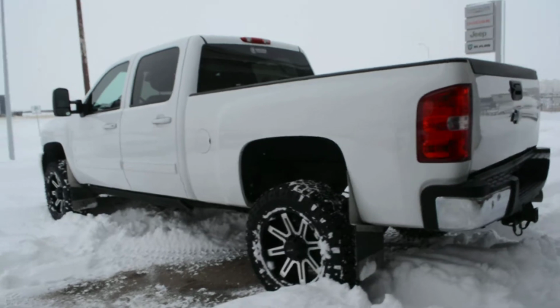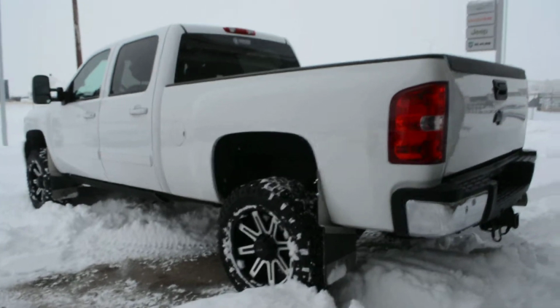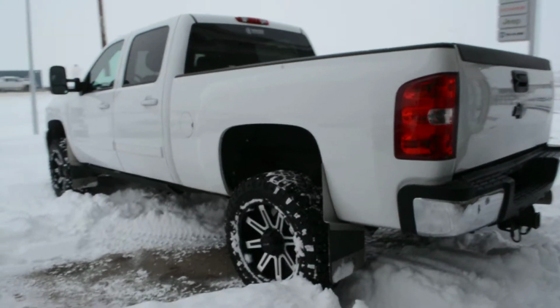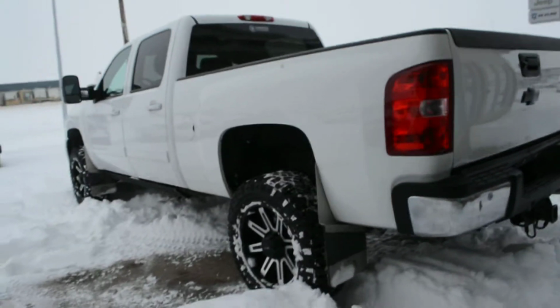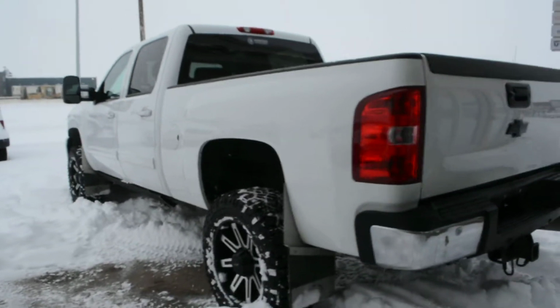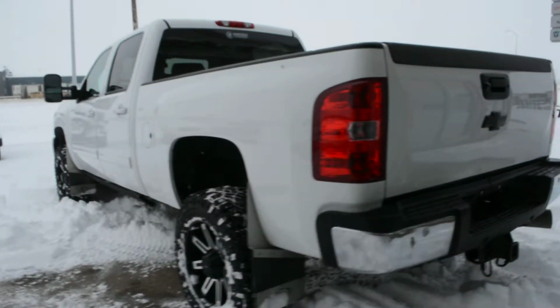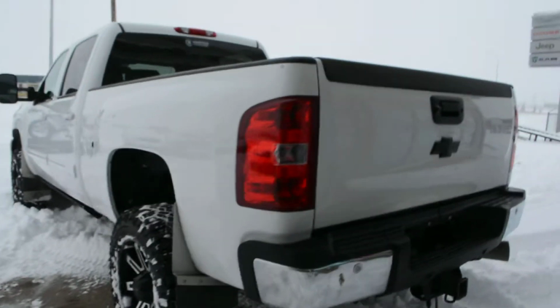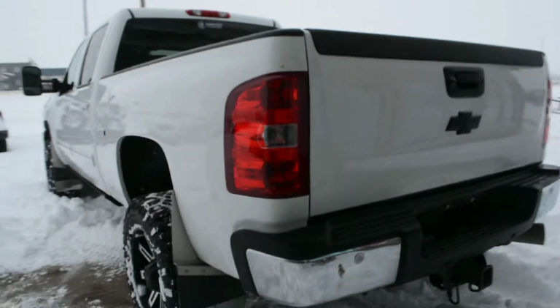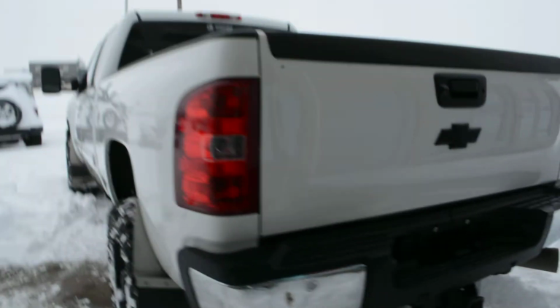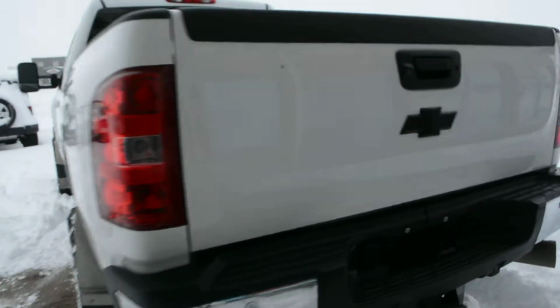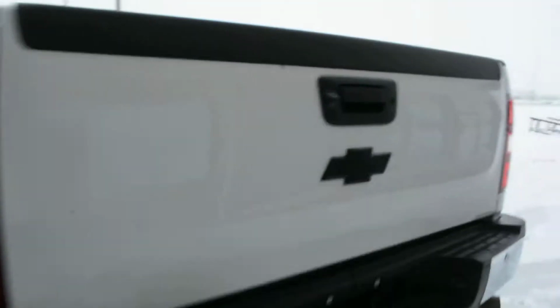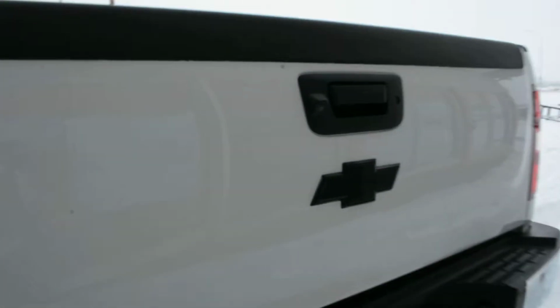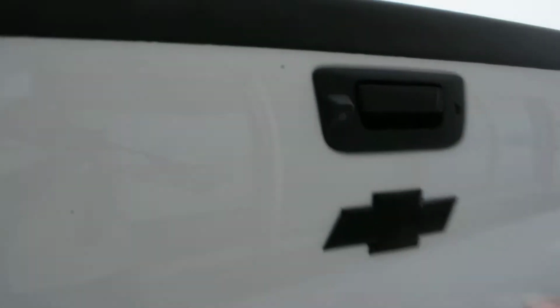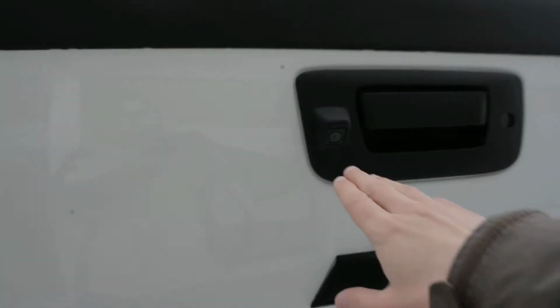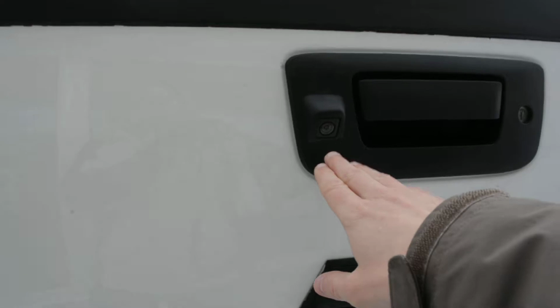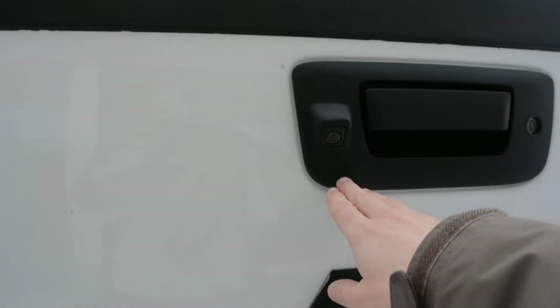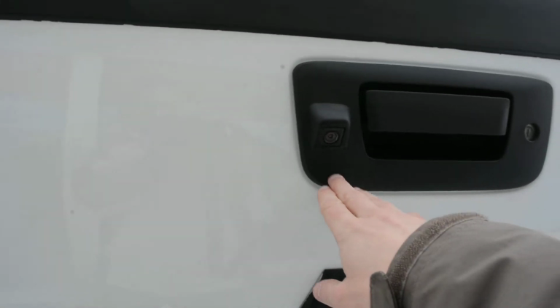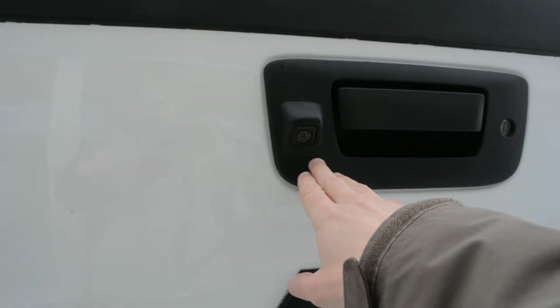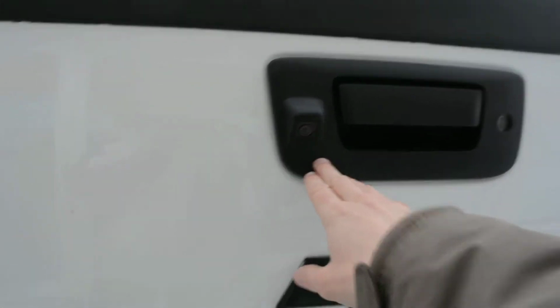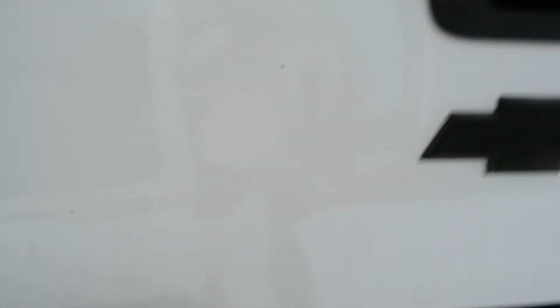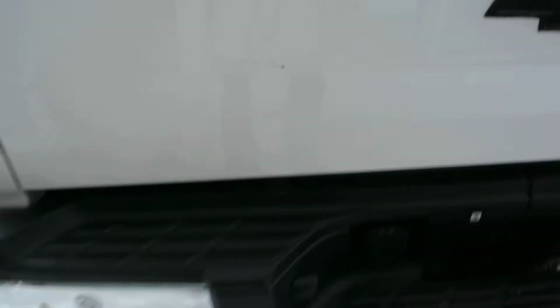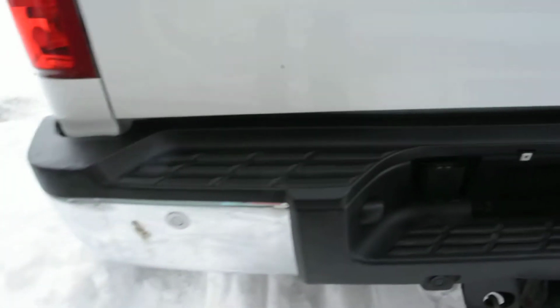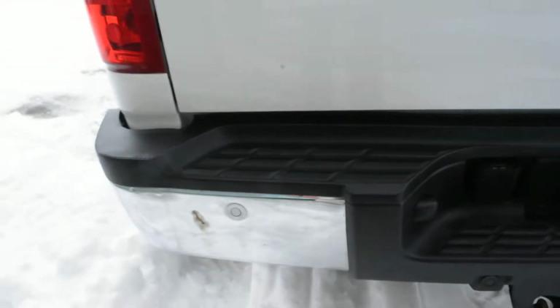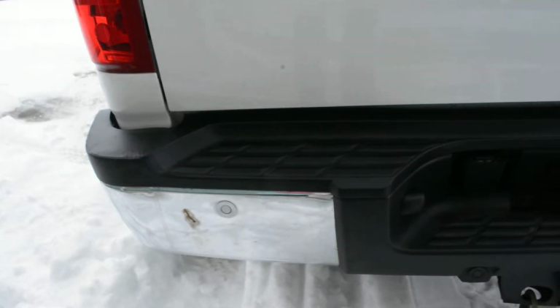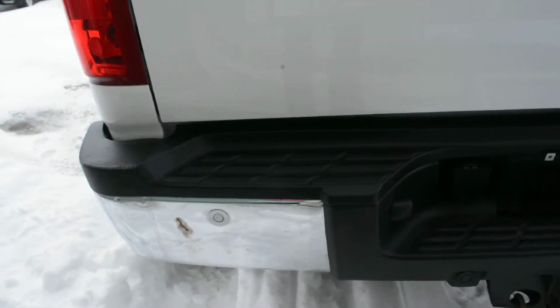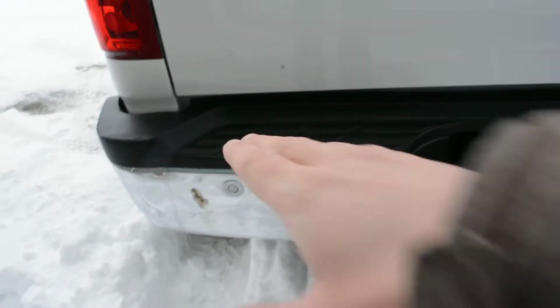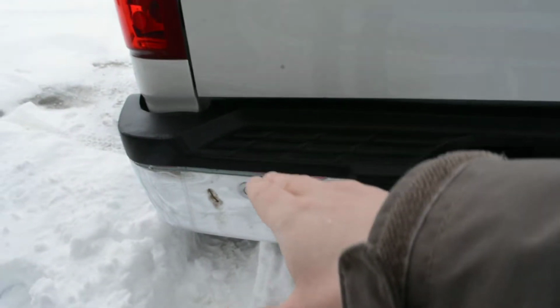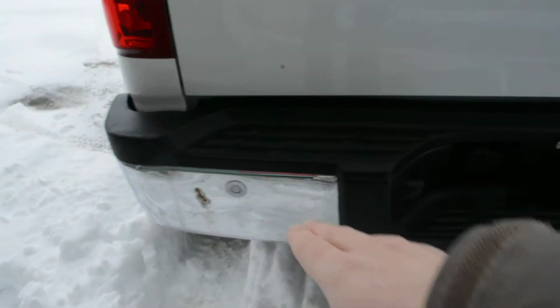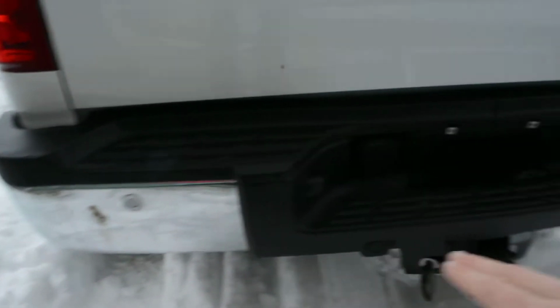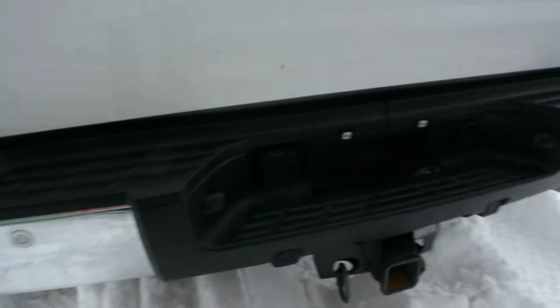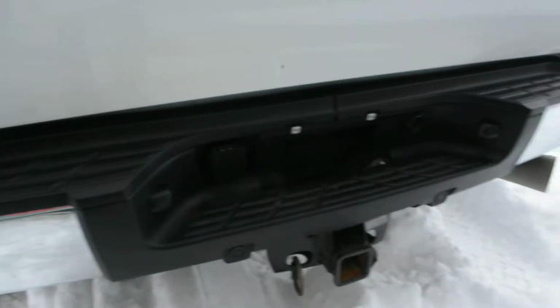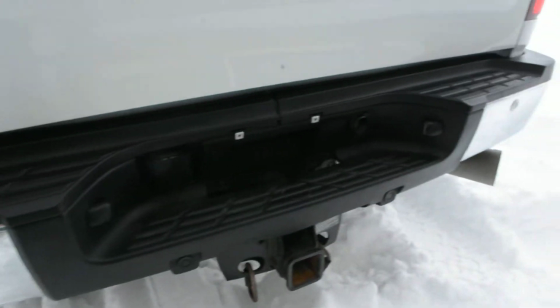Coming around towards the back of the unit, it is equipped with a backup camera, as well as a rear park assist system, so you do have your sensors there across that back bumper.